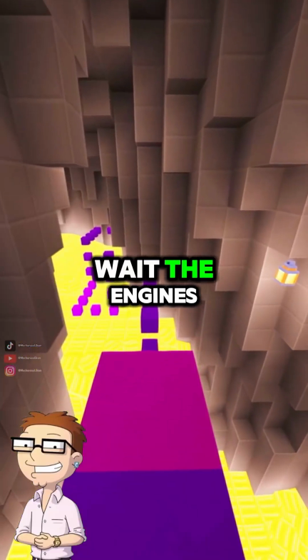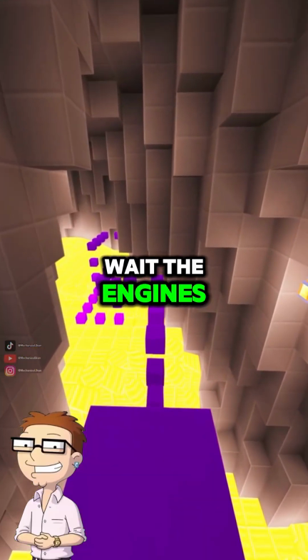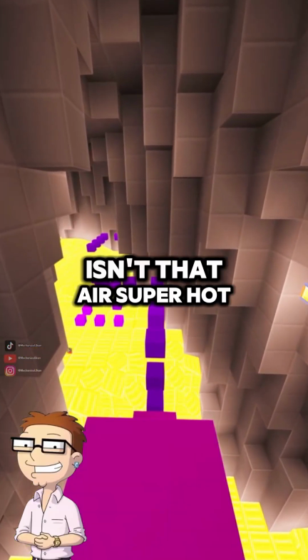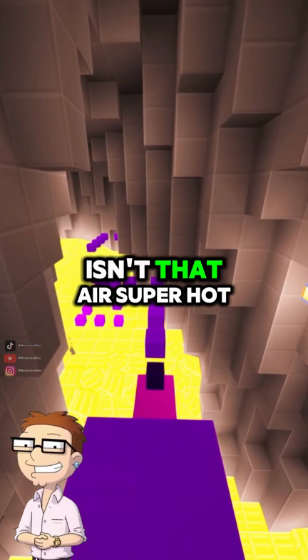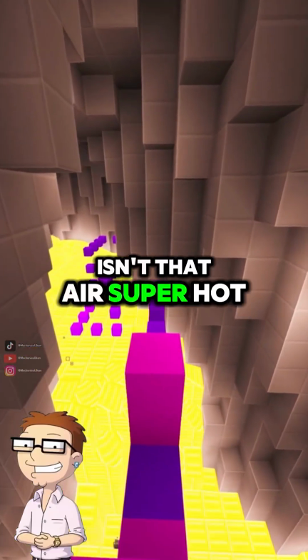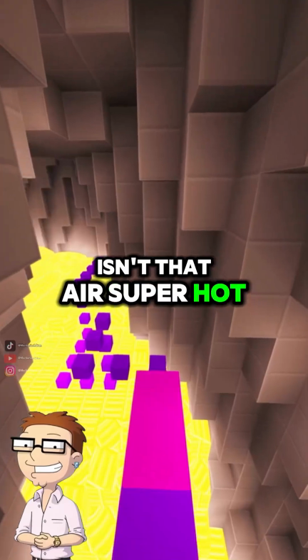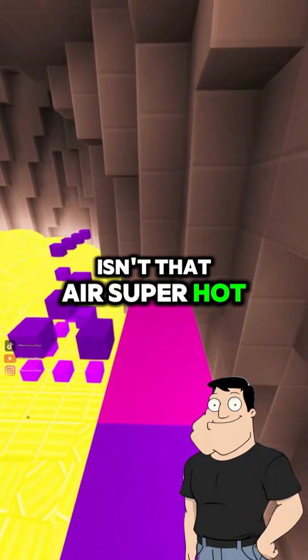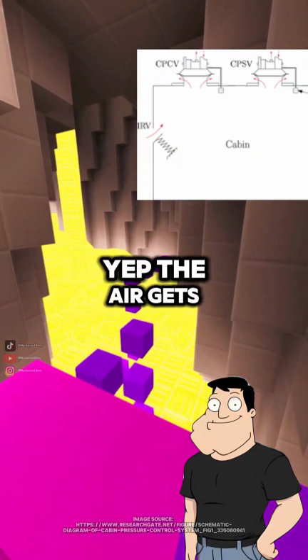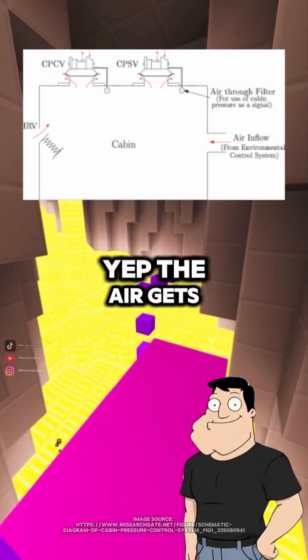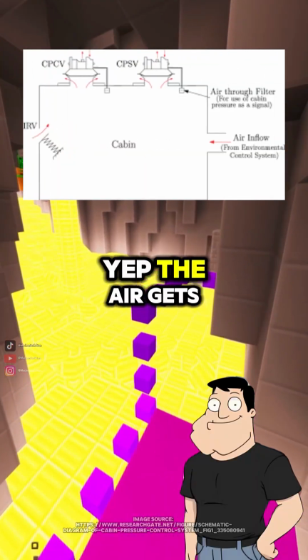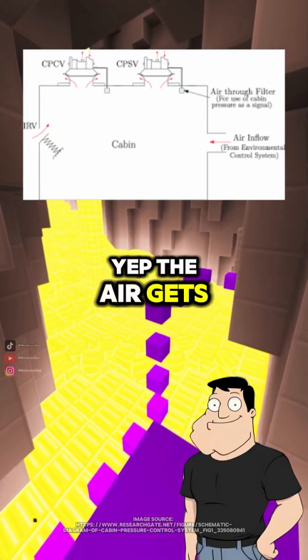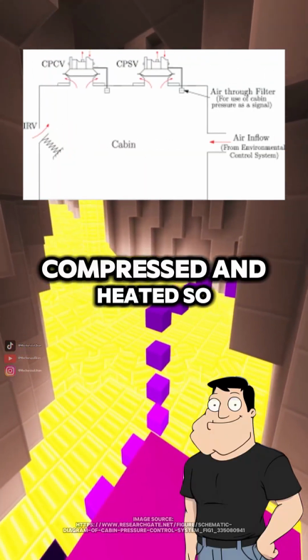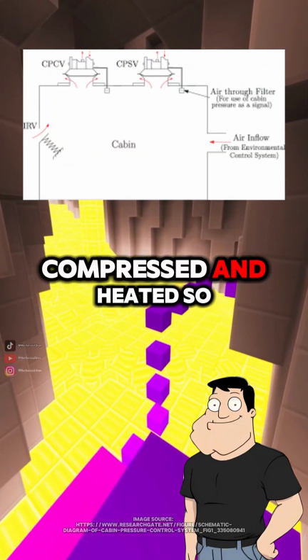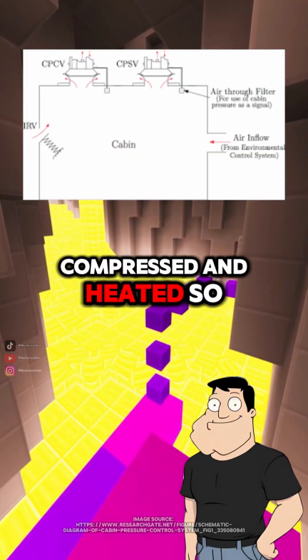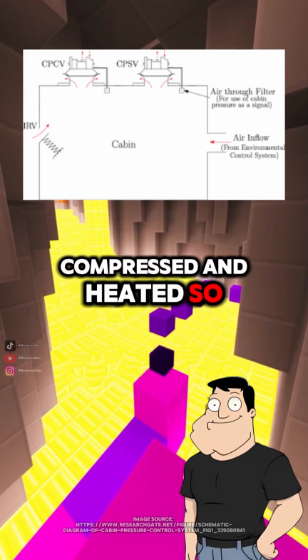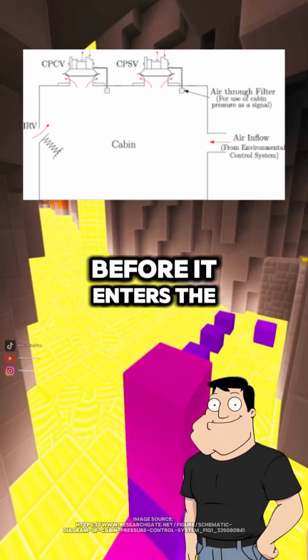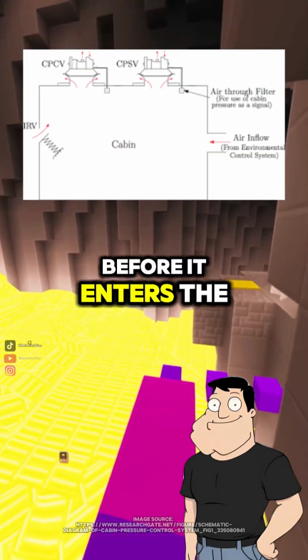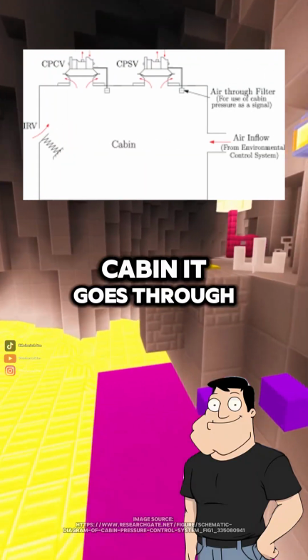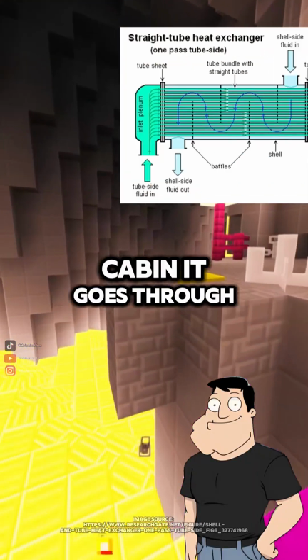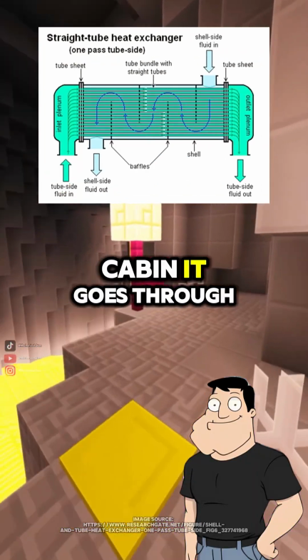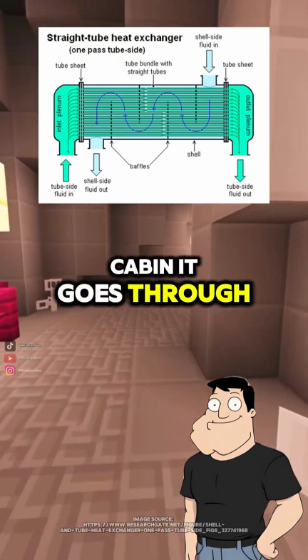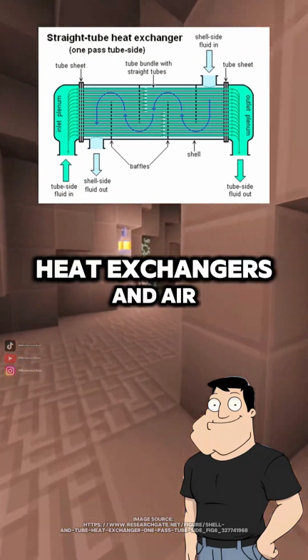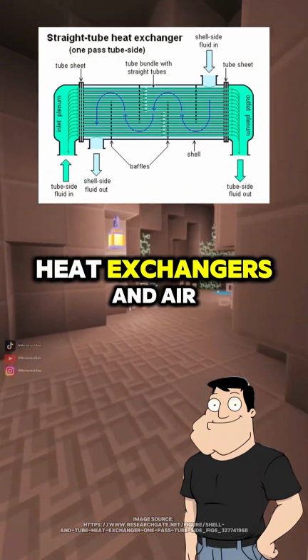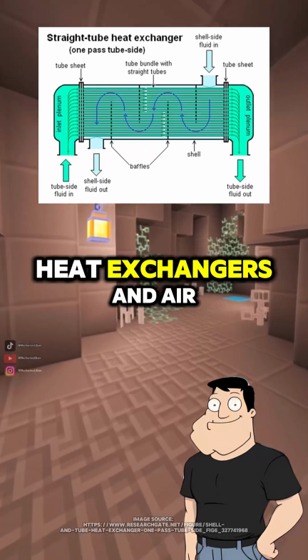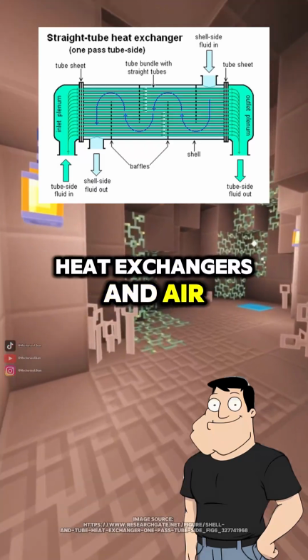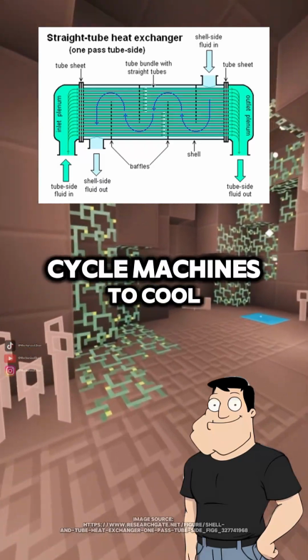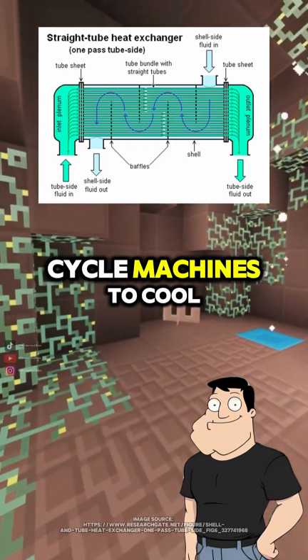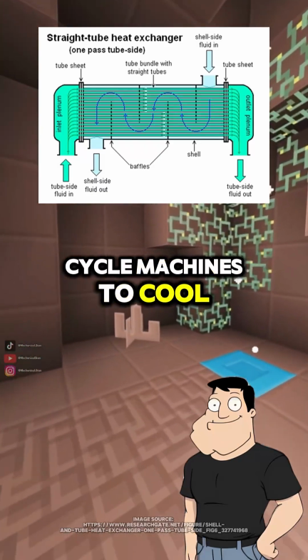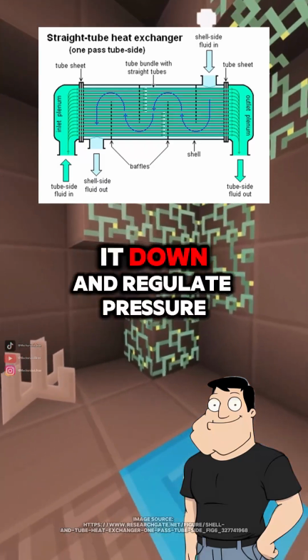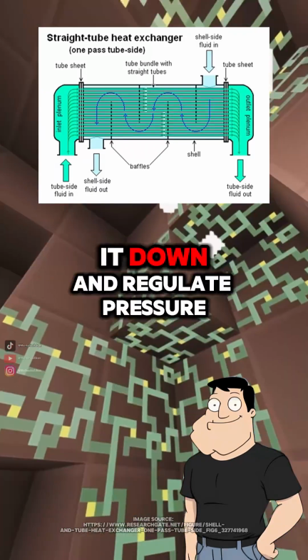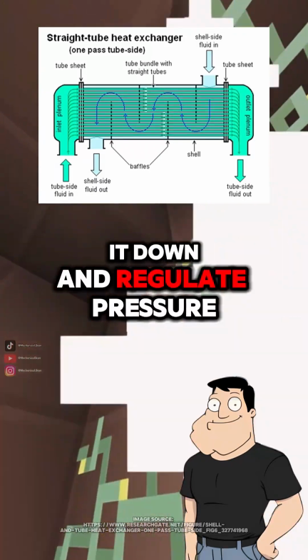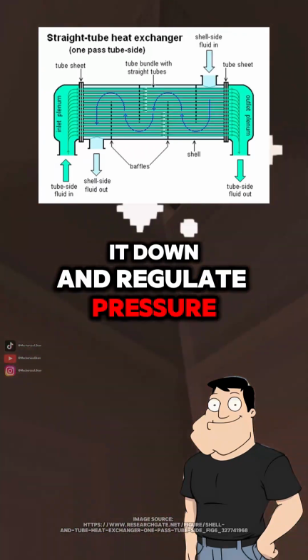Wait, the engines? Isn't that air super hot? Yep. The air gets compressed and heated. So before it enters the cabin, it goes through heat exchangers and air cycle machines to cool it down and regulate pressure.